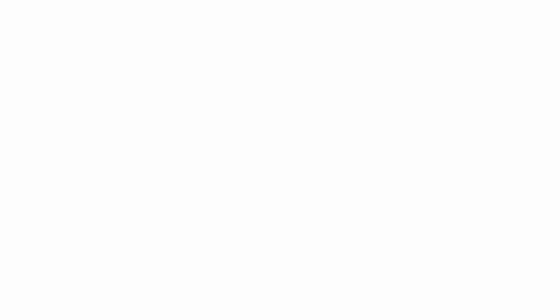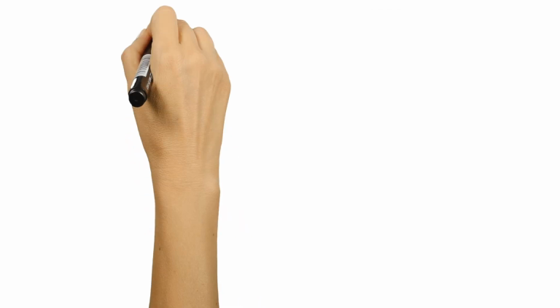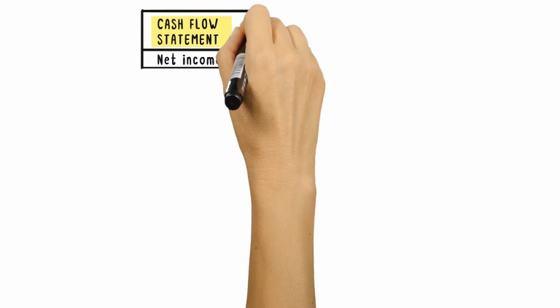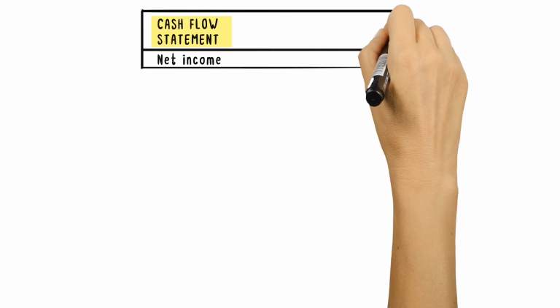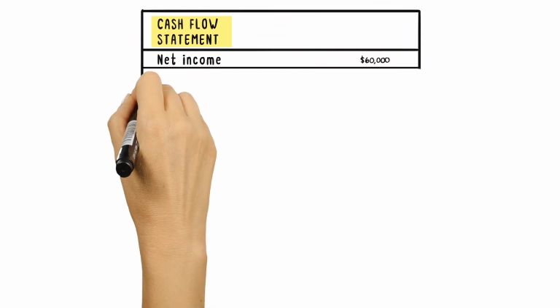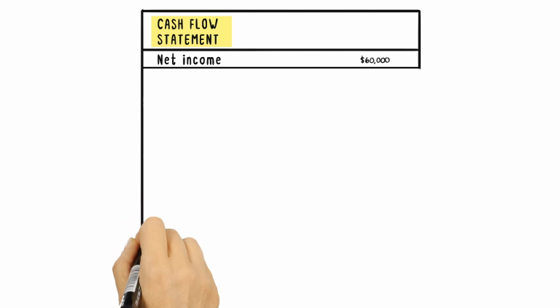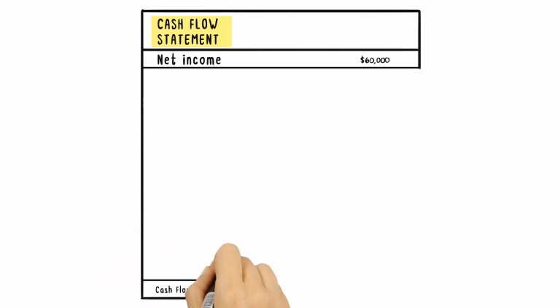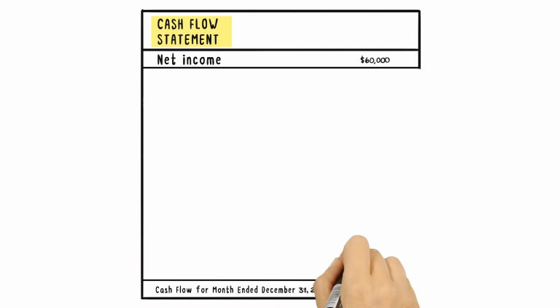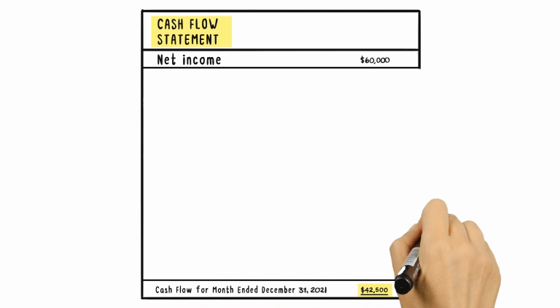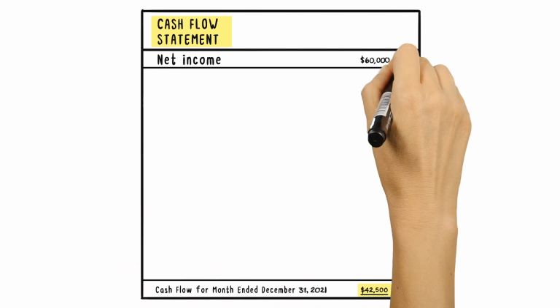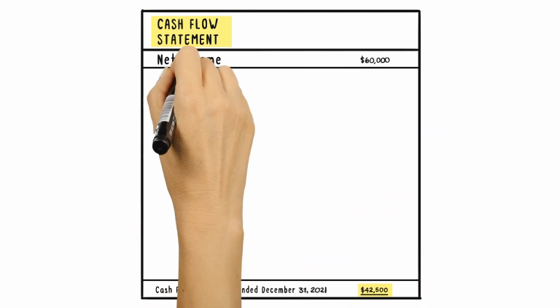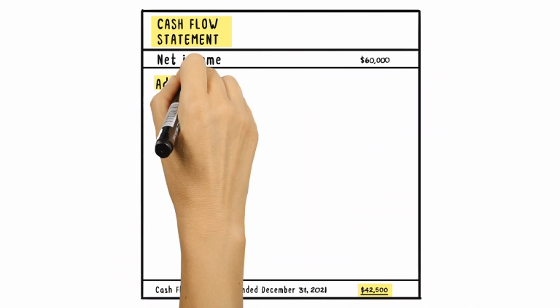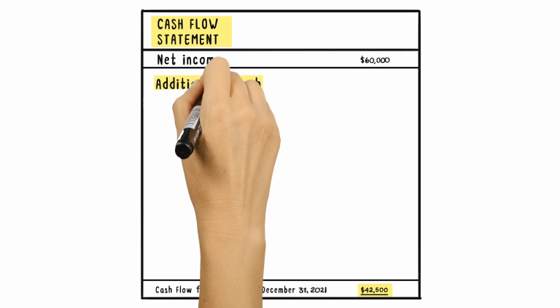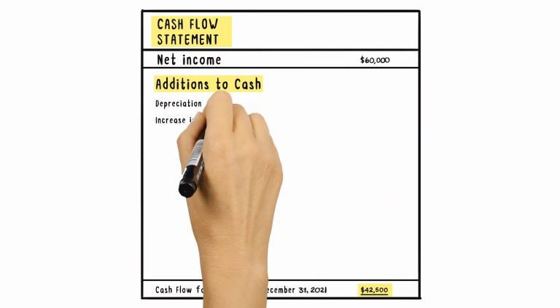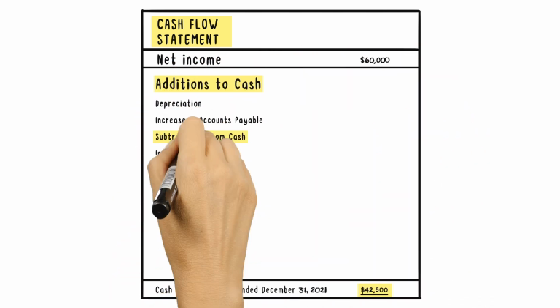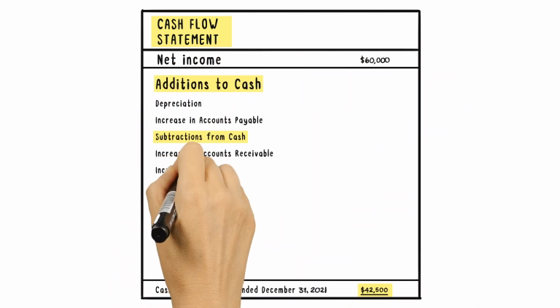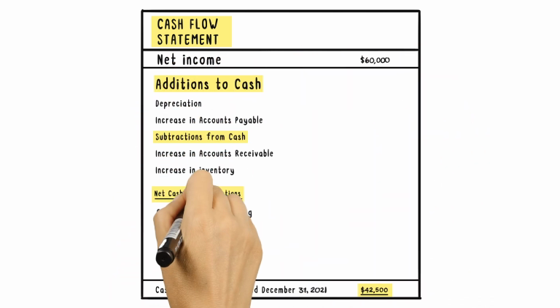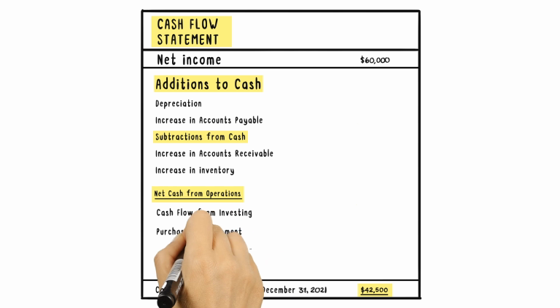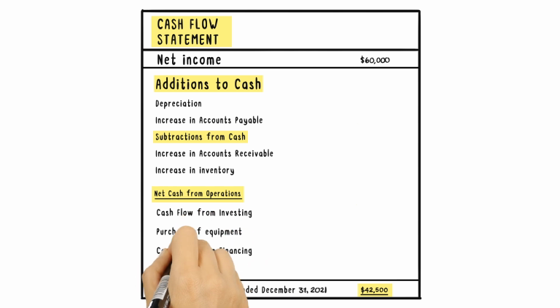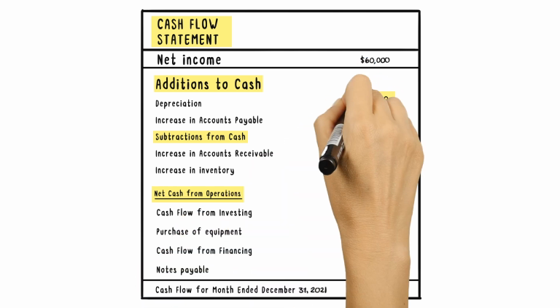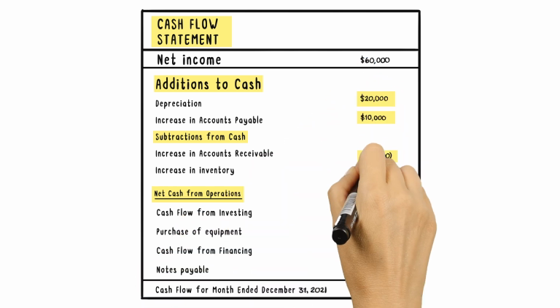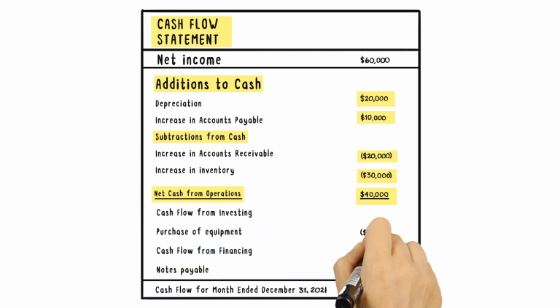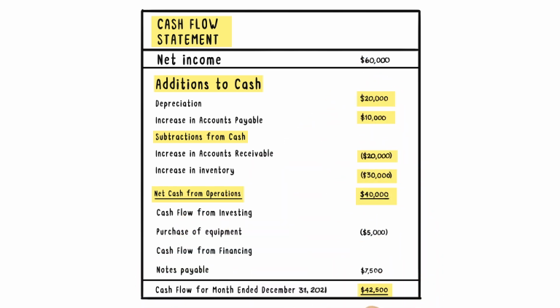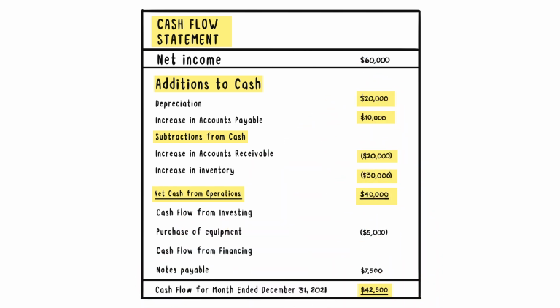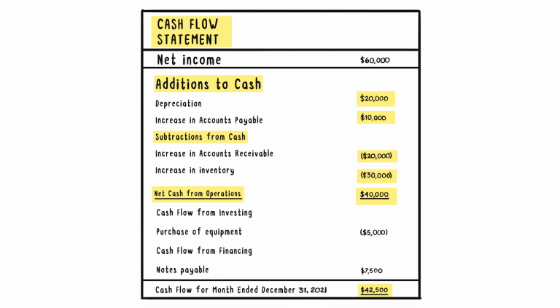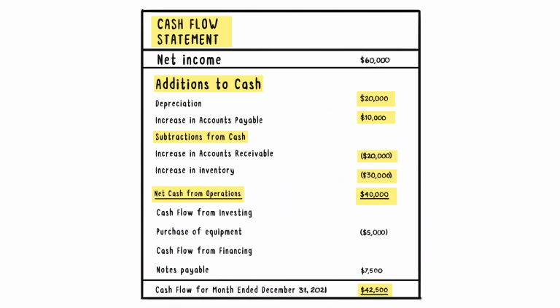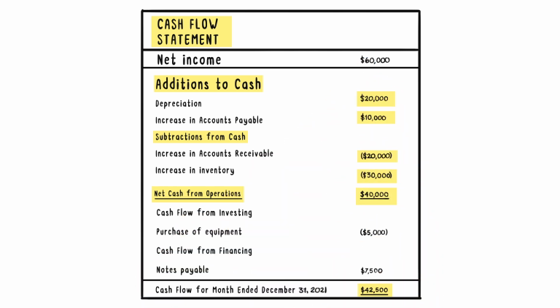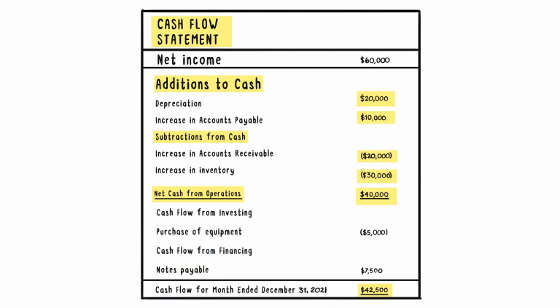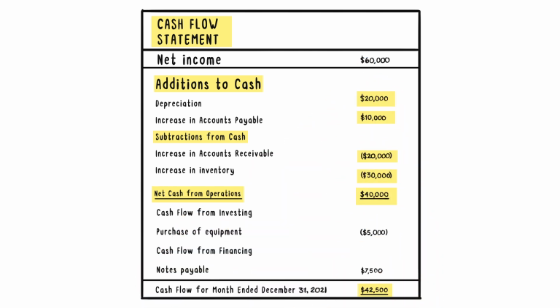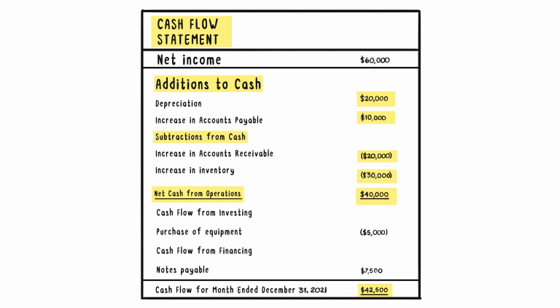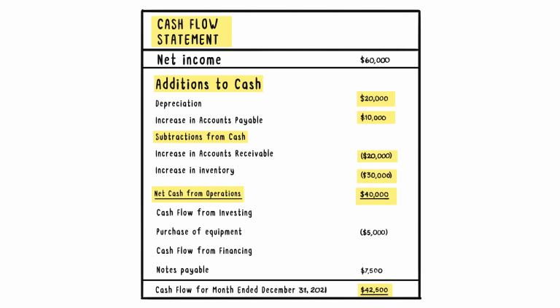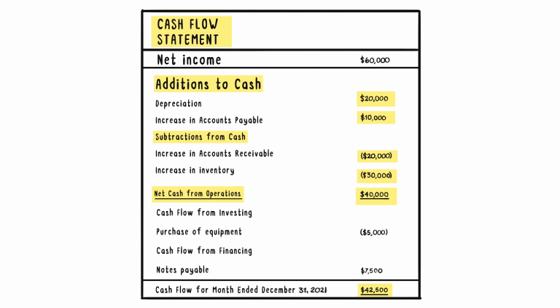The cash flow statement indicates how much cash came into a company during a reporting period and how much cash was spent. Like the income statement, a cash flow statement conveys where the money is coming from and what it's being spent on.